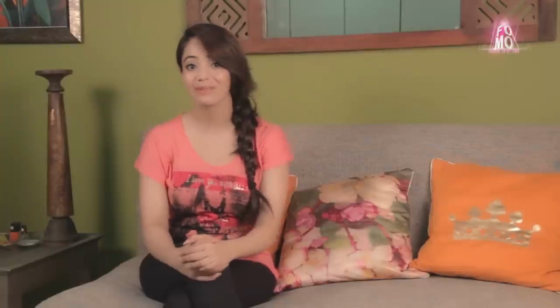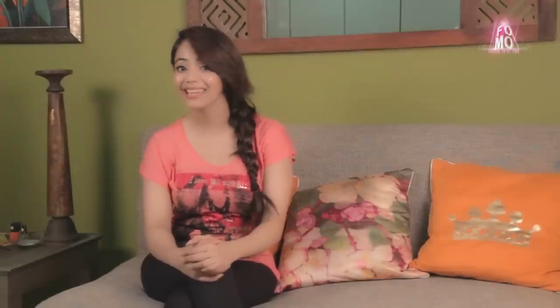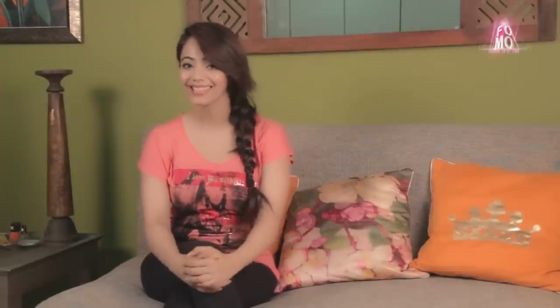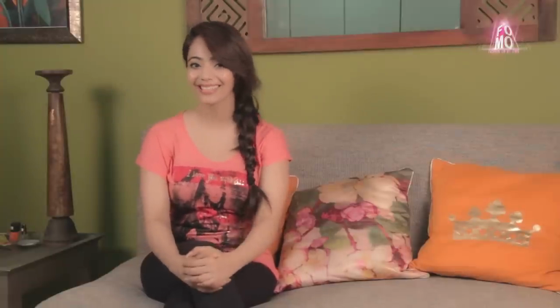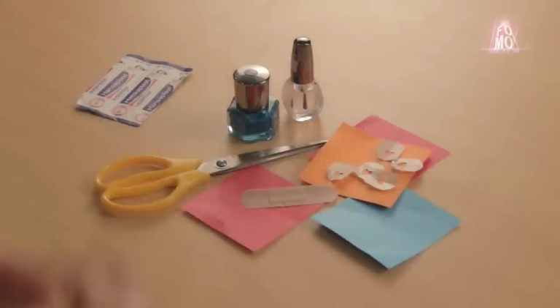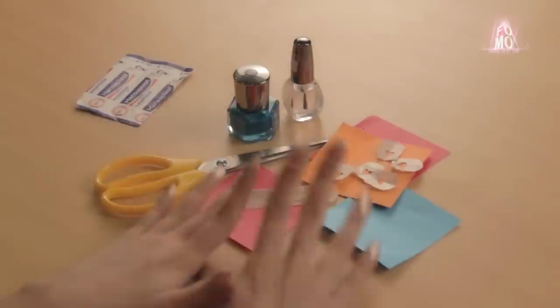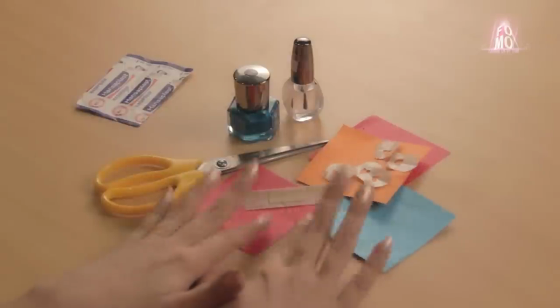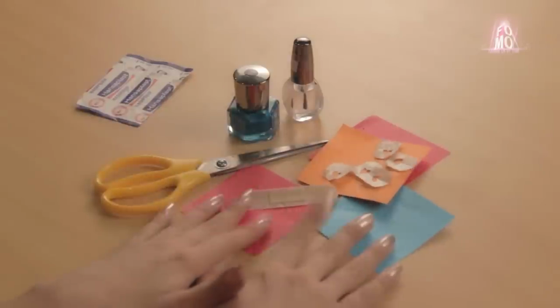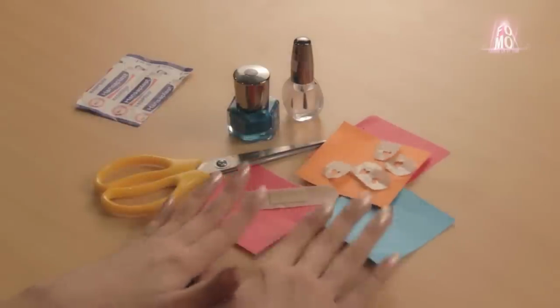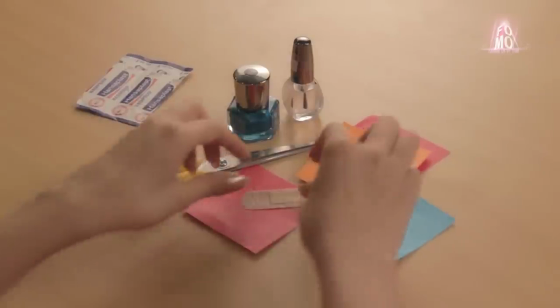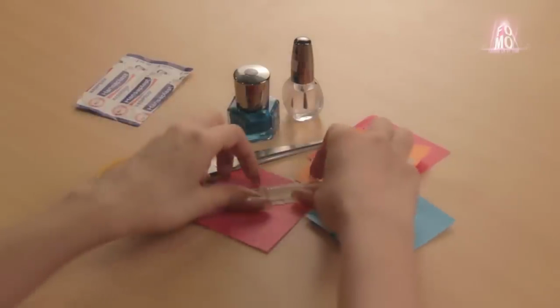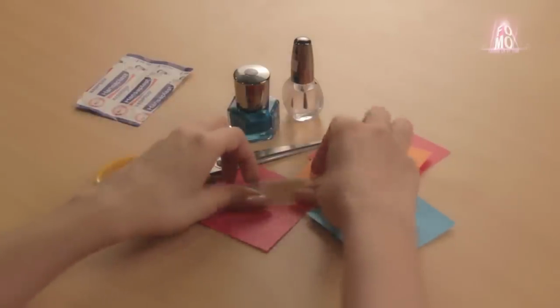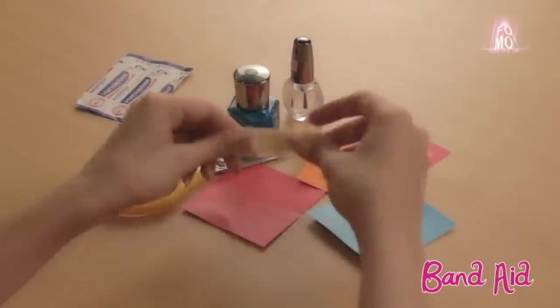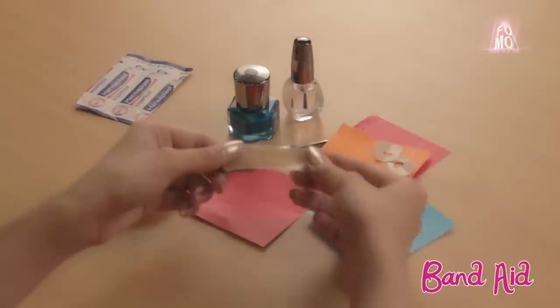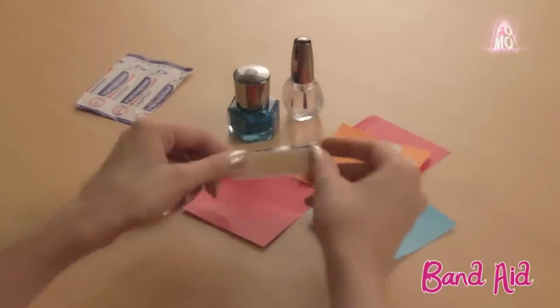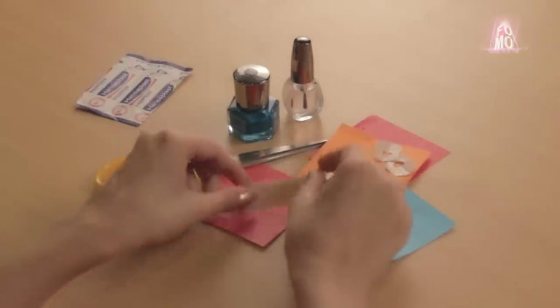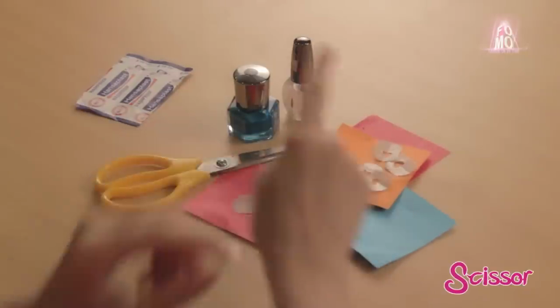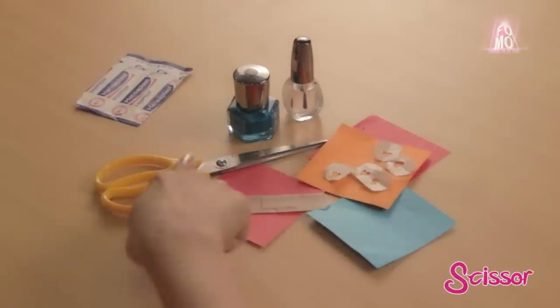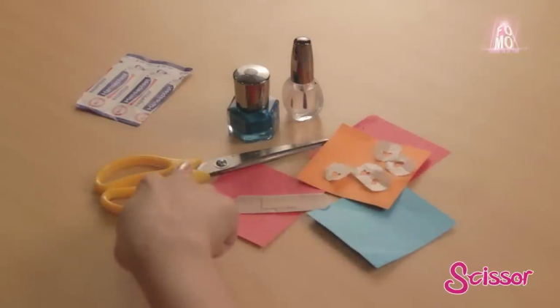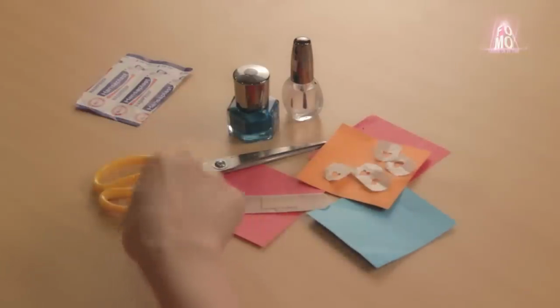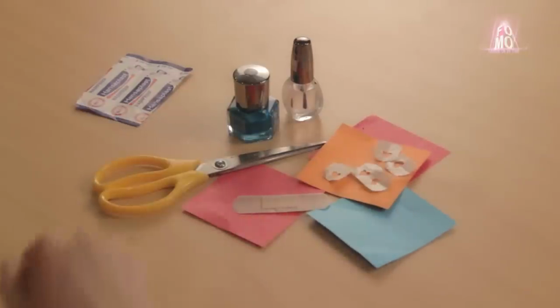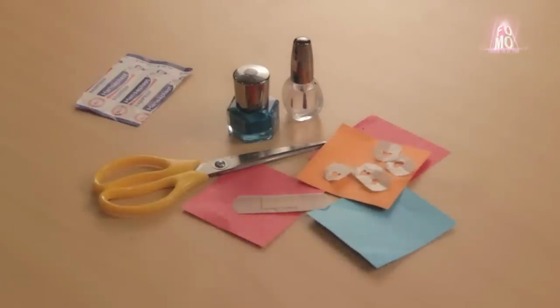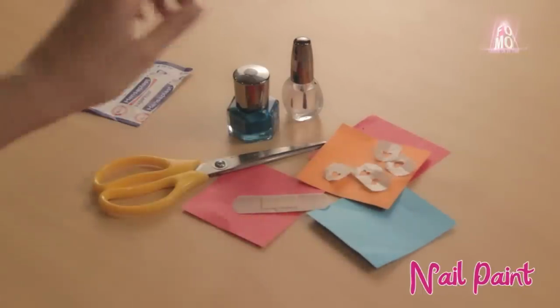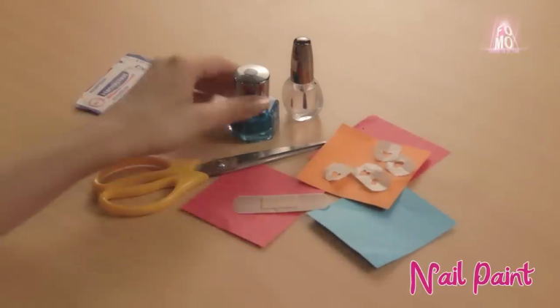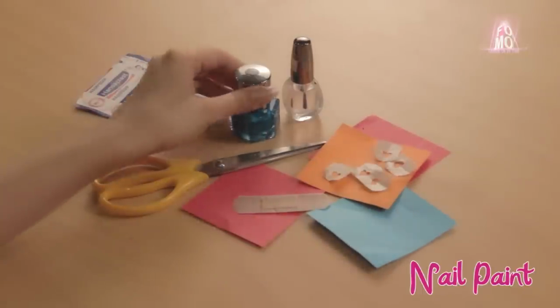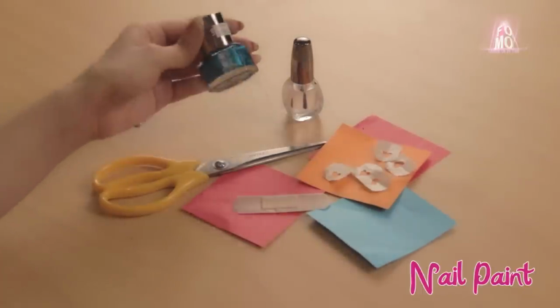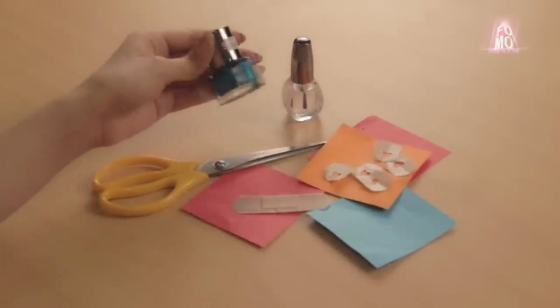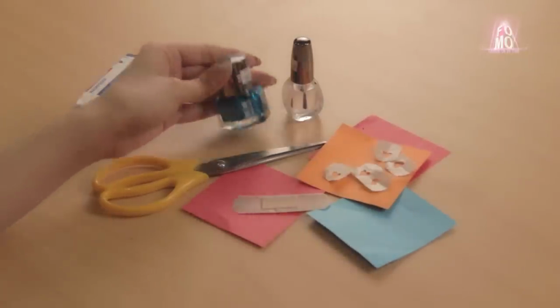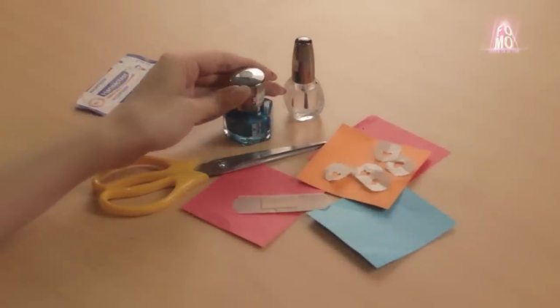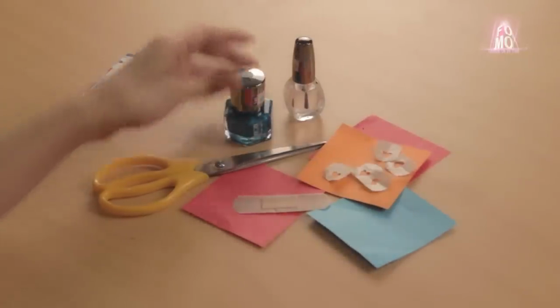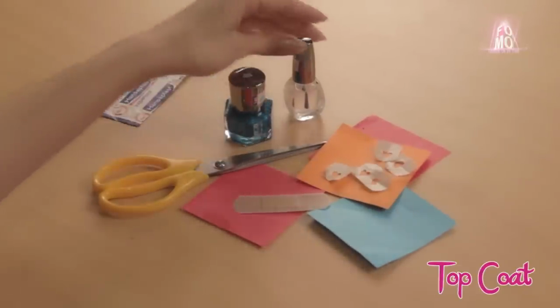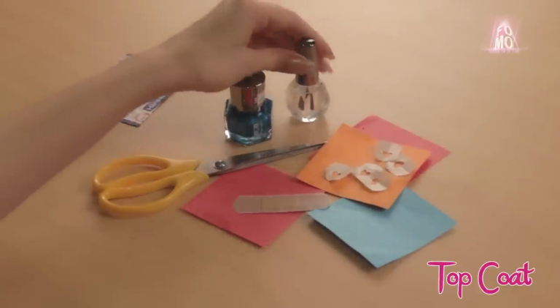For this cute nail art you'll require a band-aid, scissors, two colors of nail paint of your choice, and a top coat.